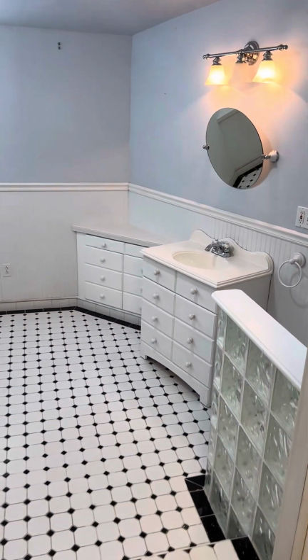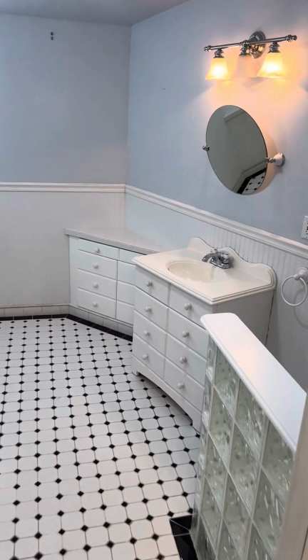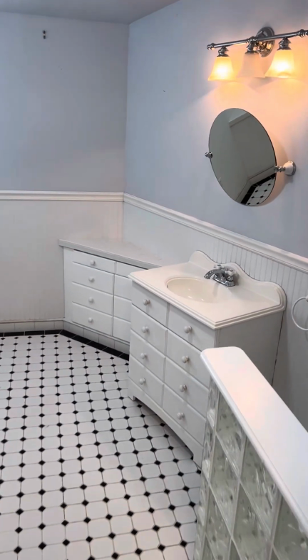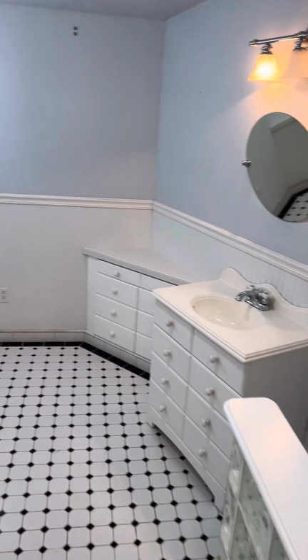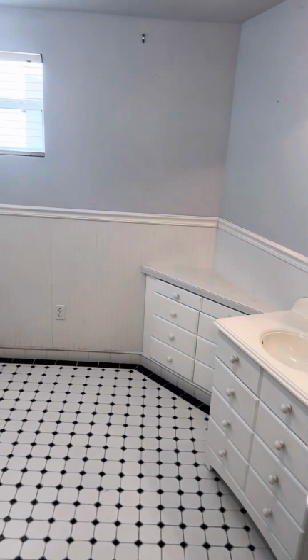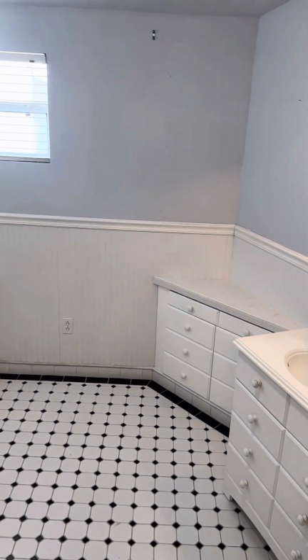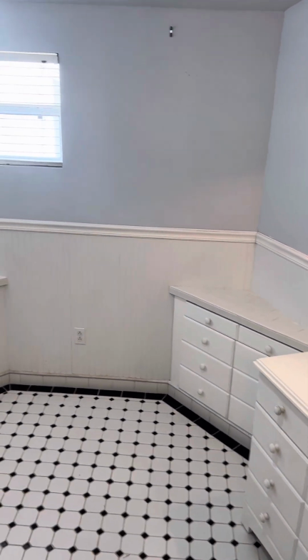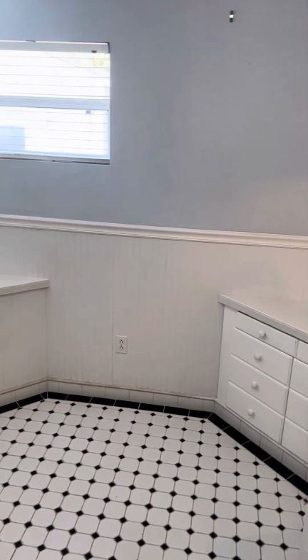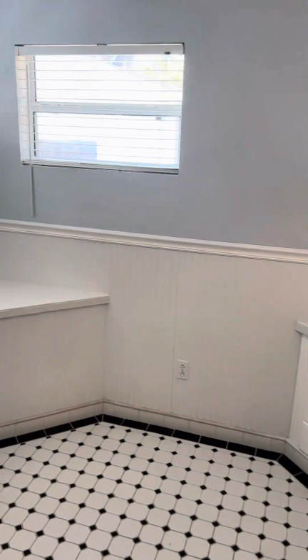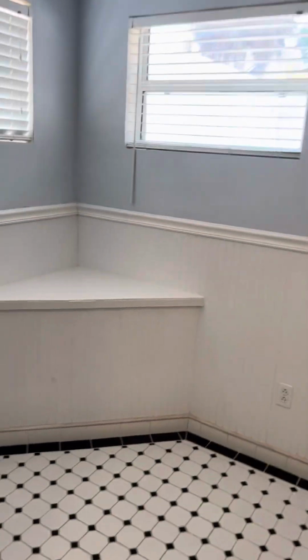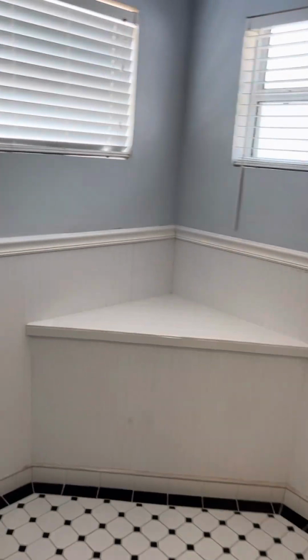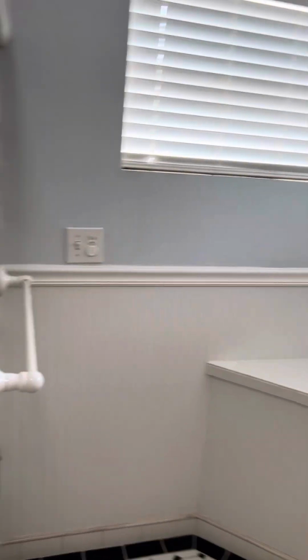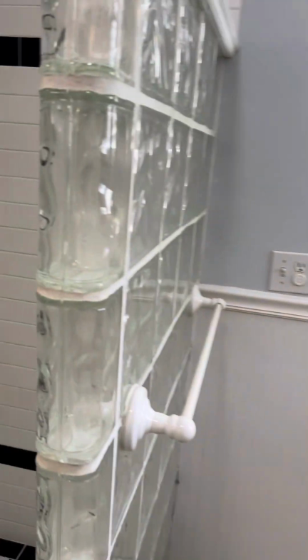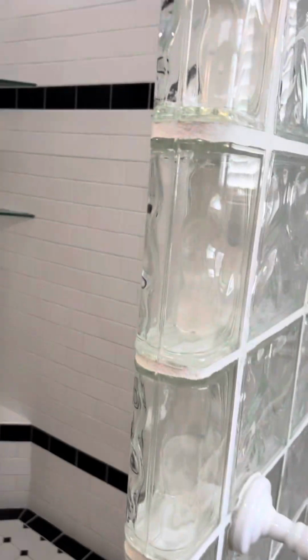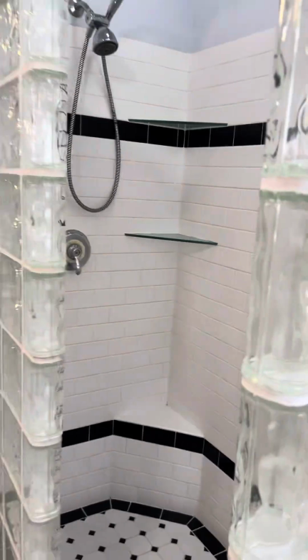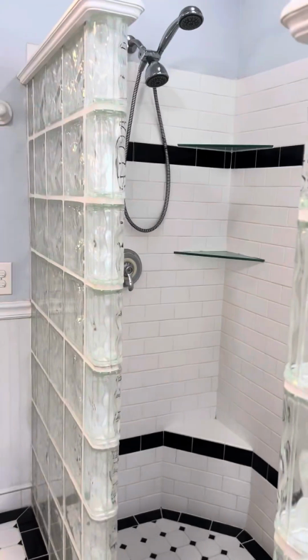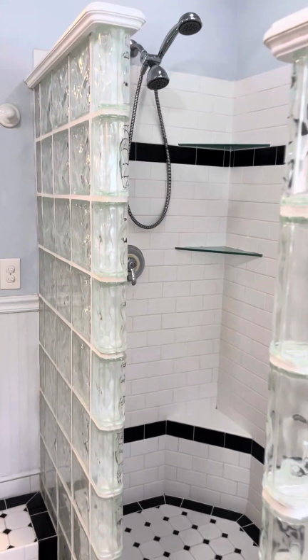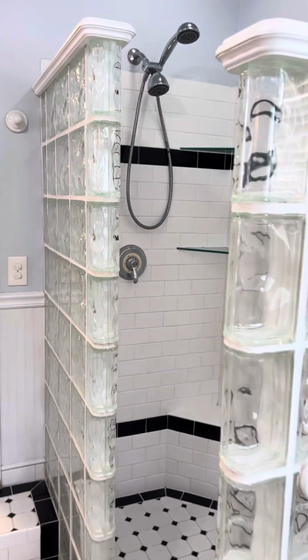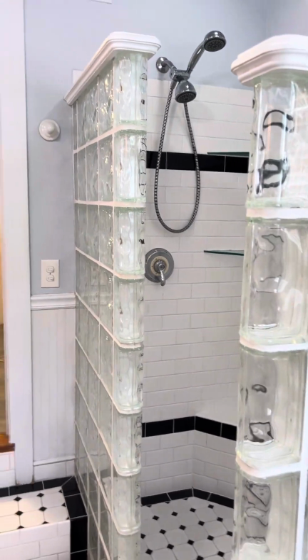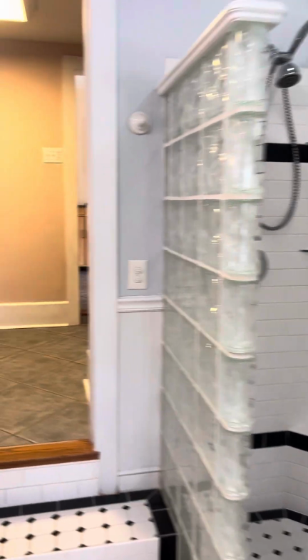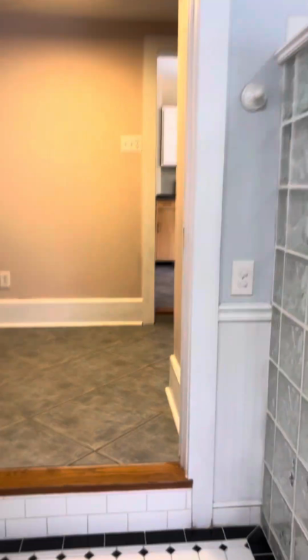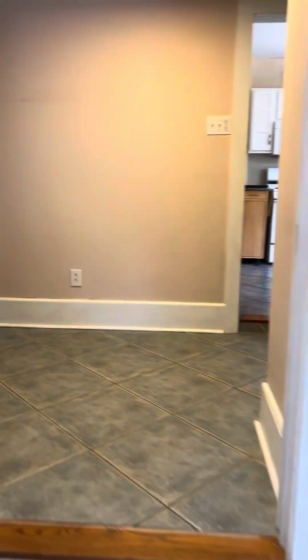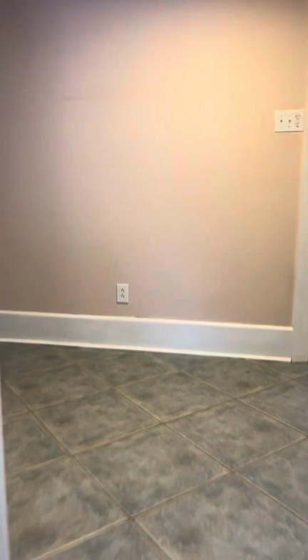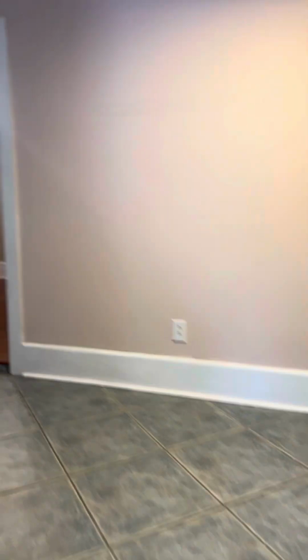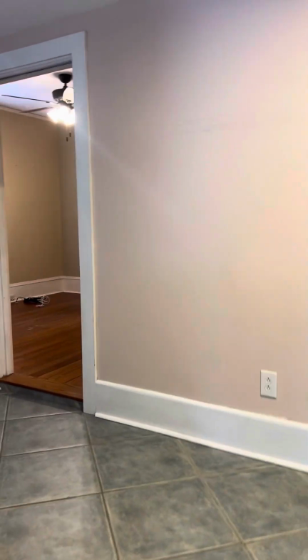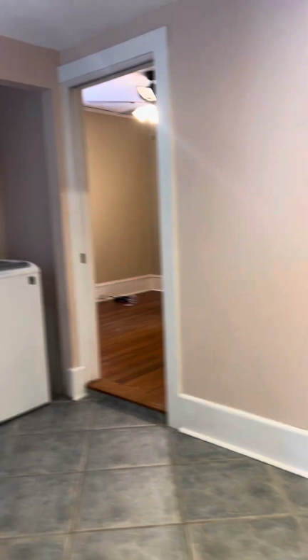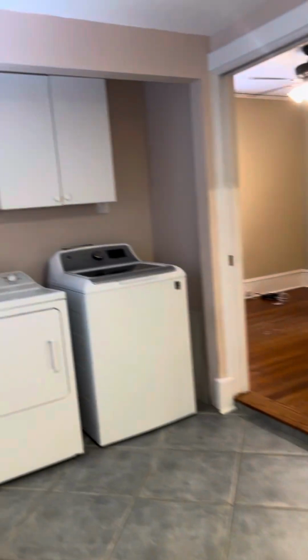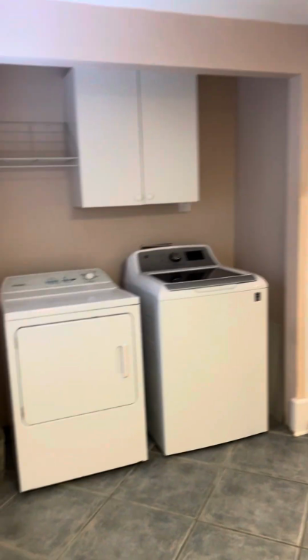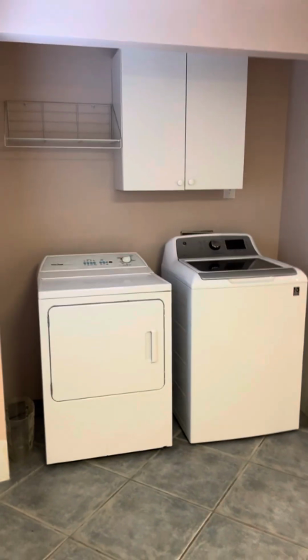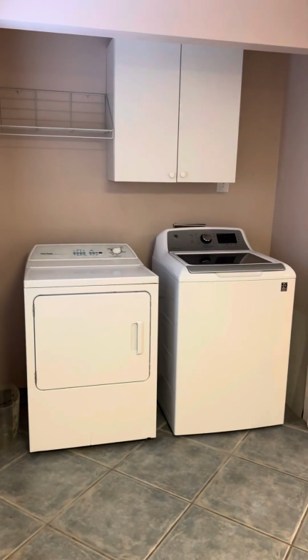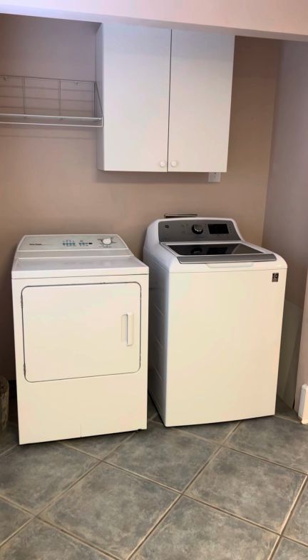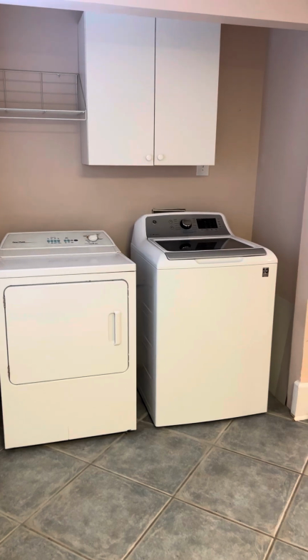Step down into the bathroom here. This part of the house was actually added on at a later date. There's also inside laundry, which is nice in the summer.